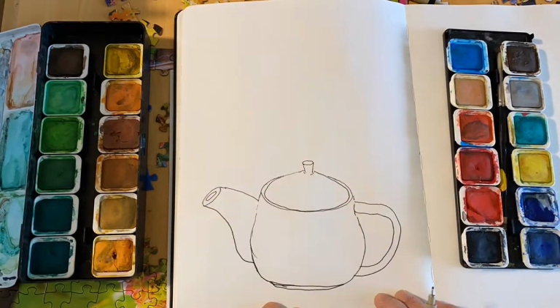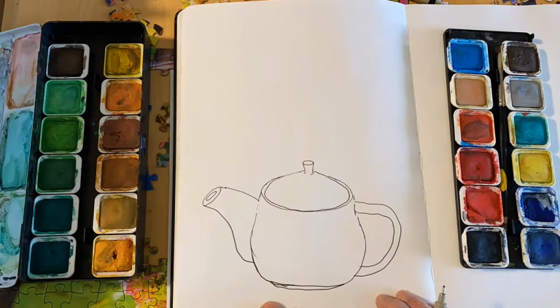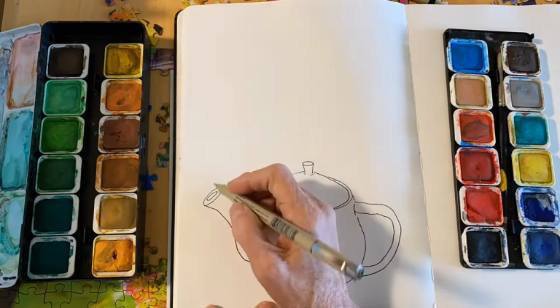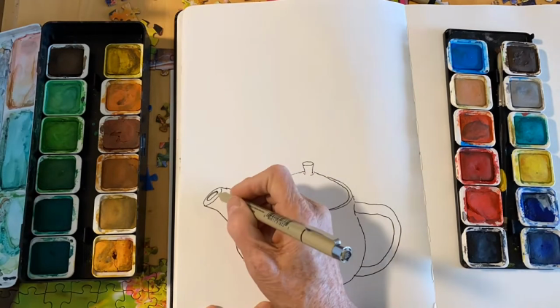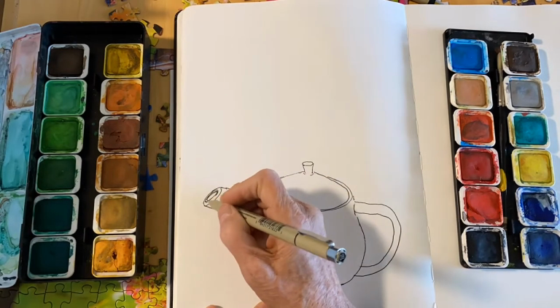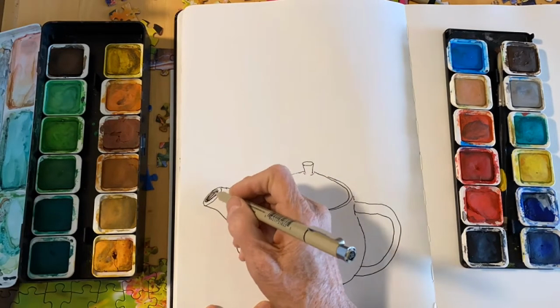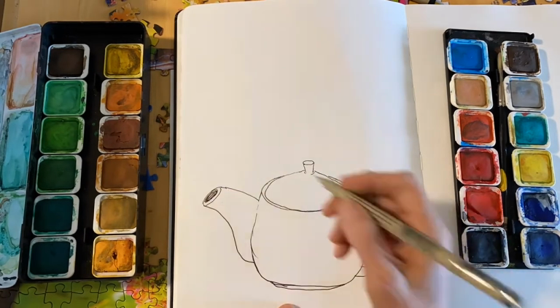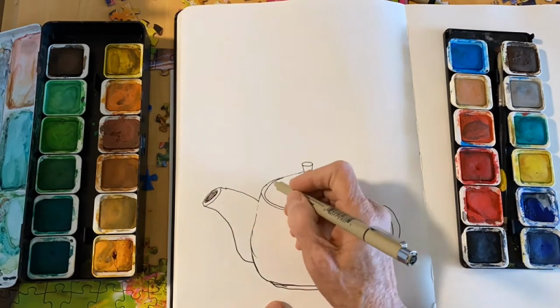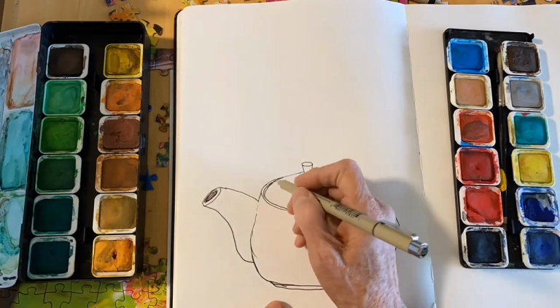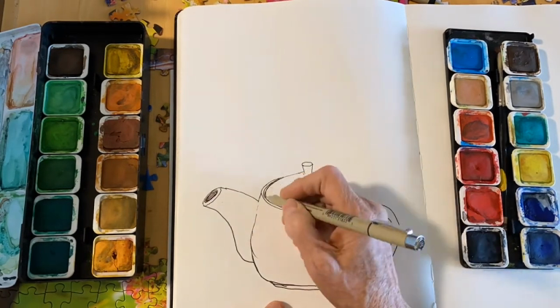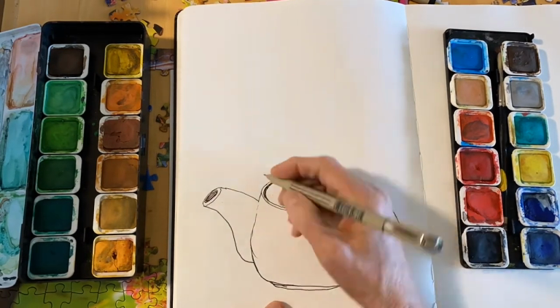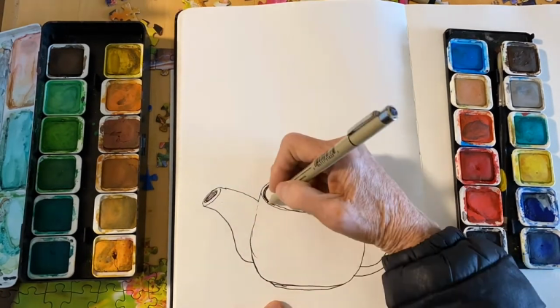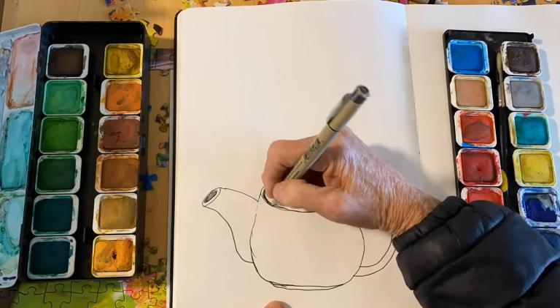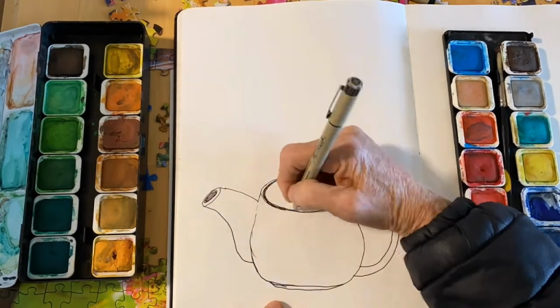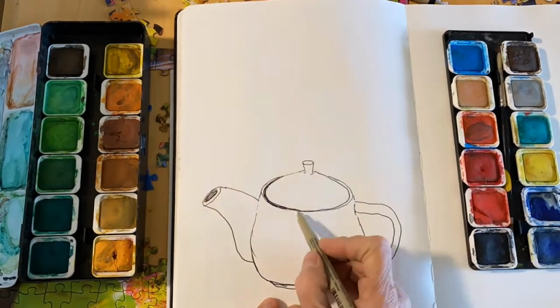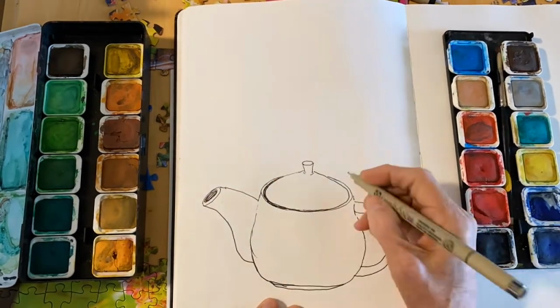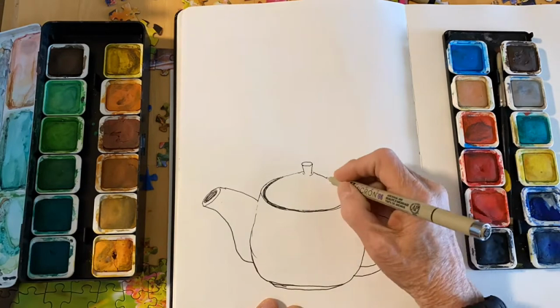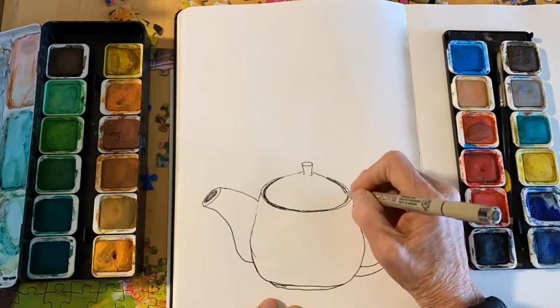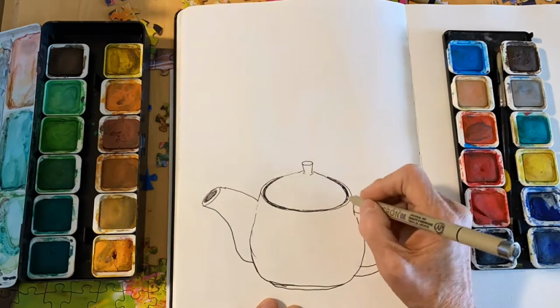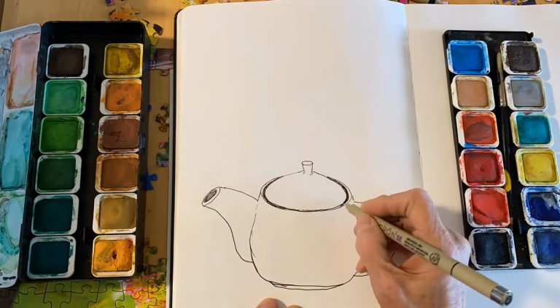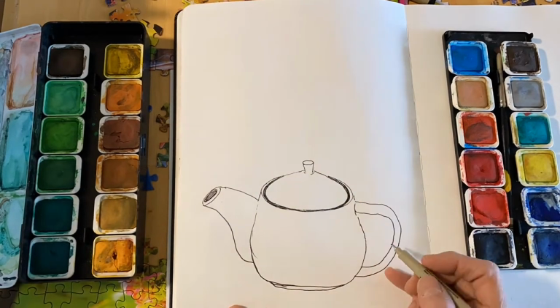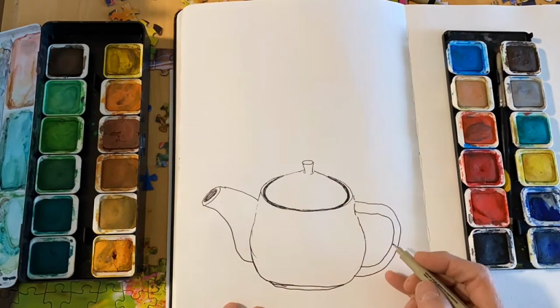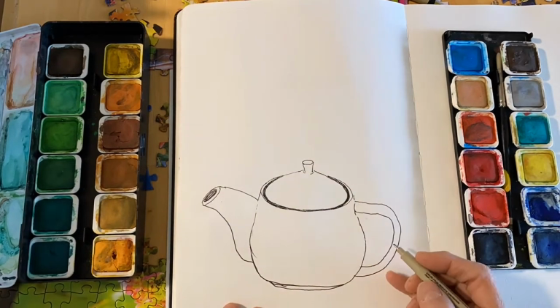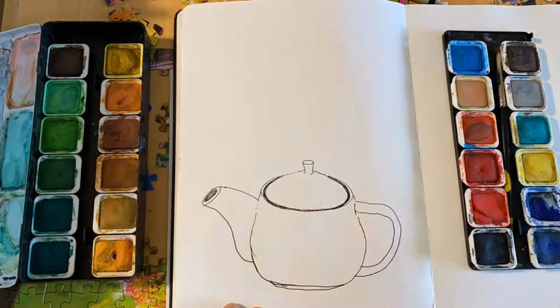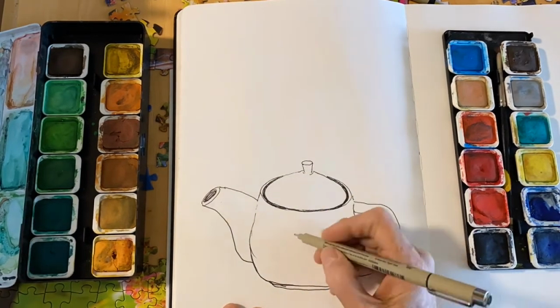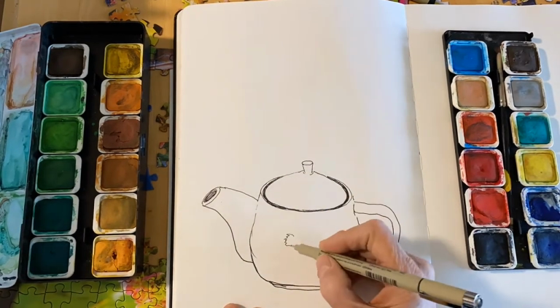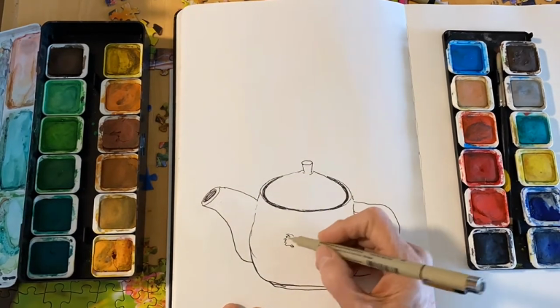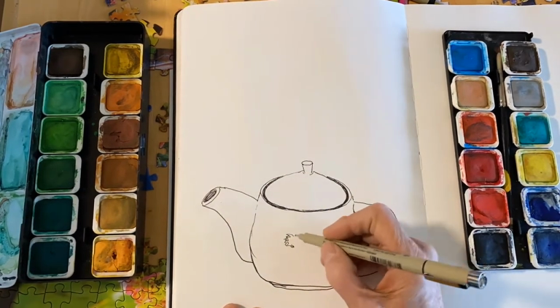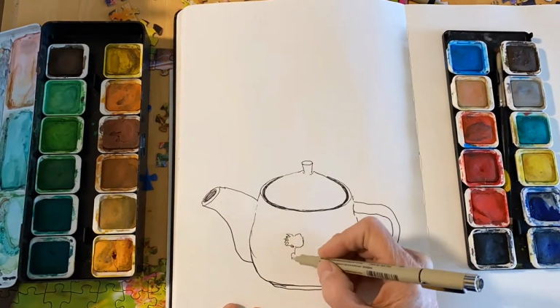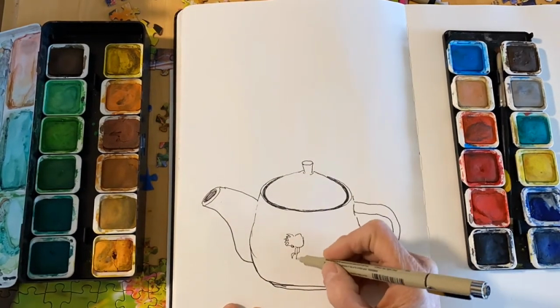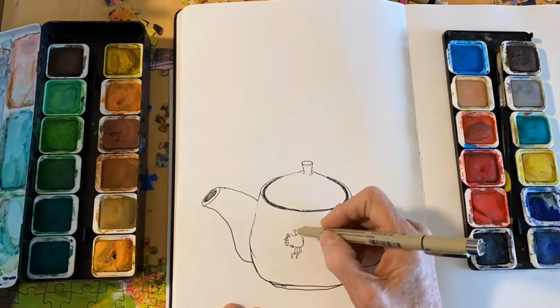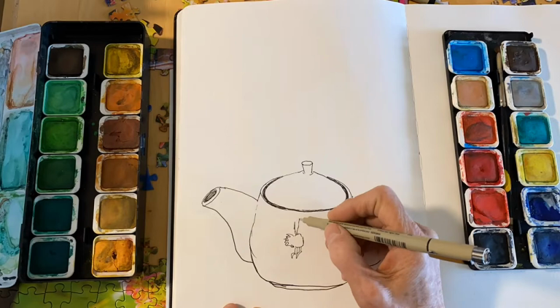Add on the spout of the teapot. All teapots are different, so if yours looks a little different, there's a teapot out there that looks like yours — I guarantee it.